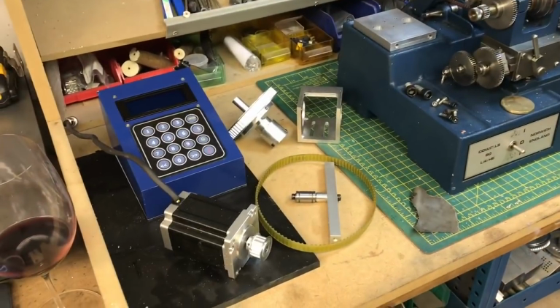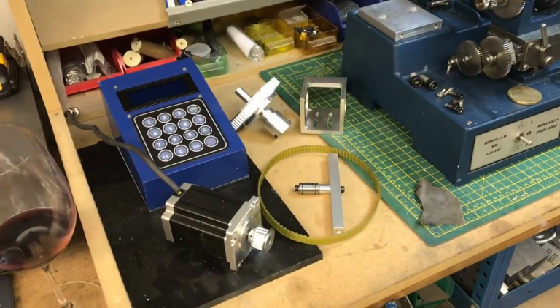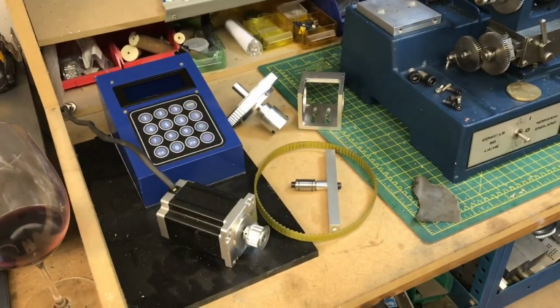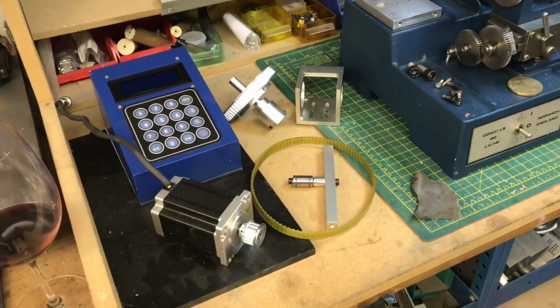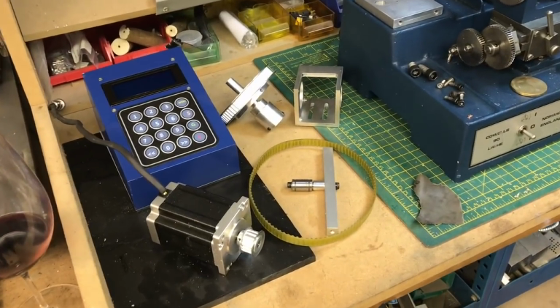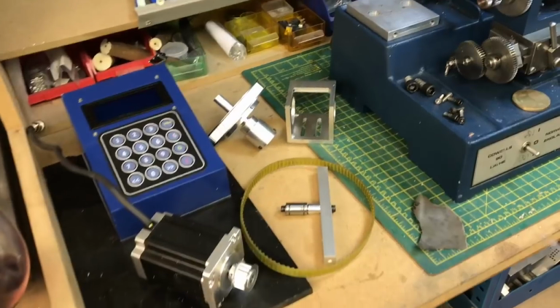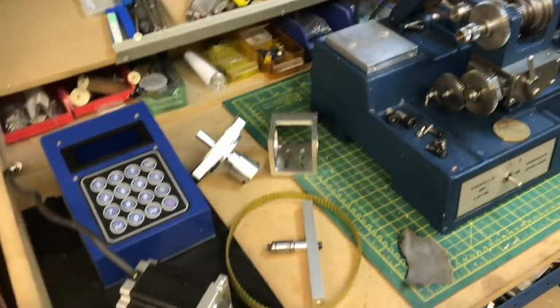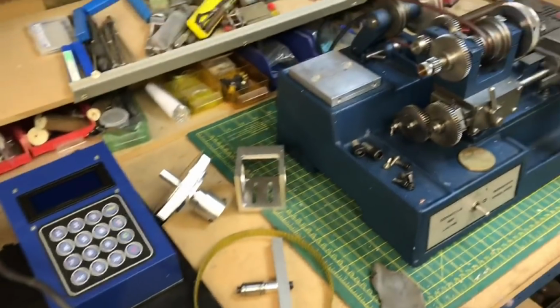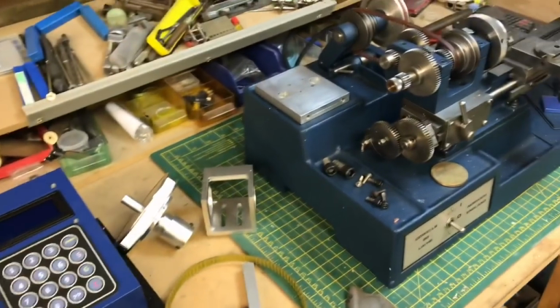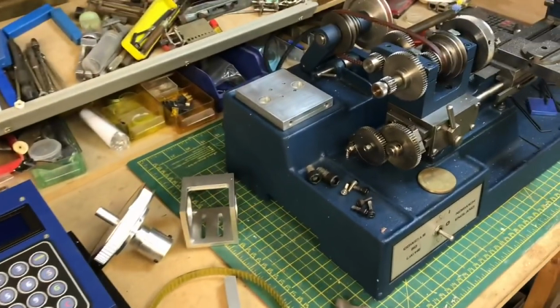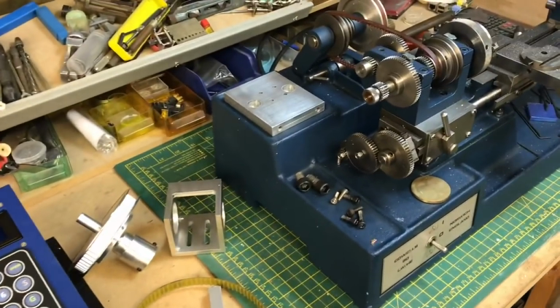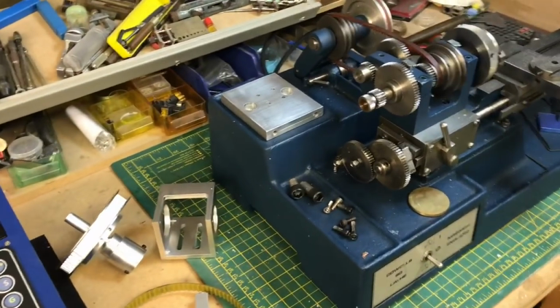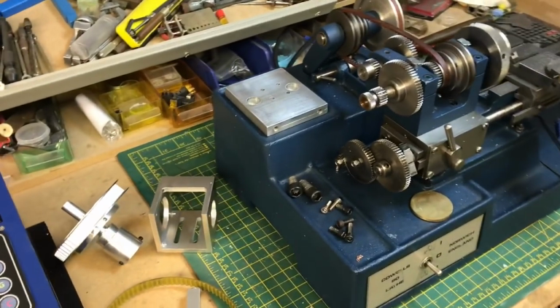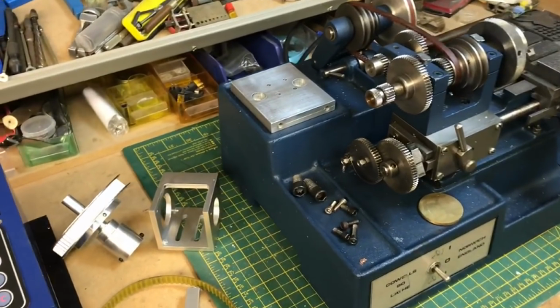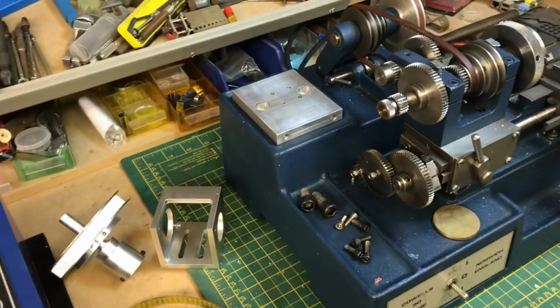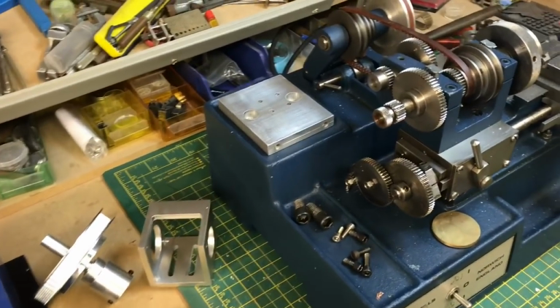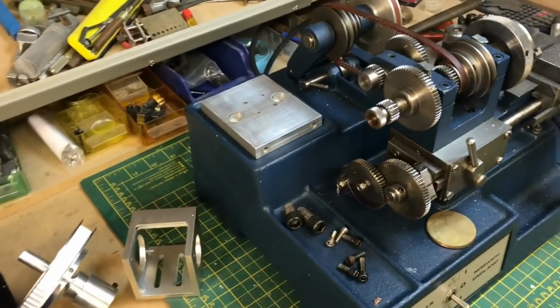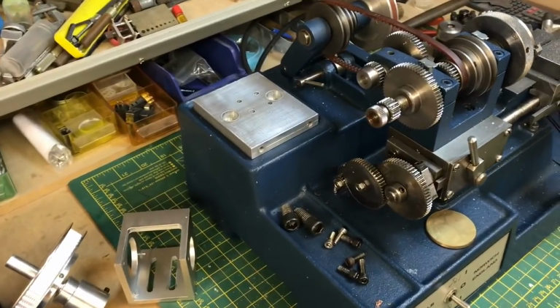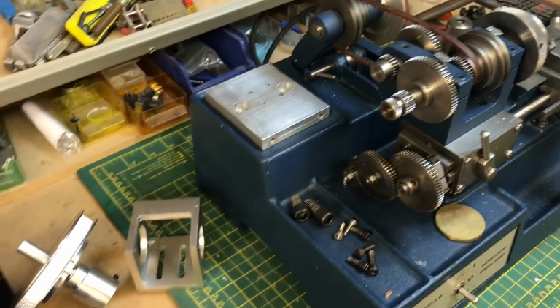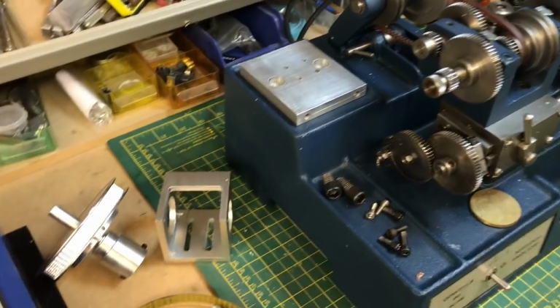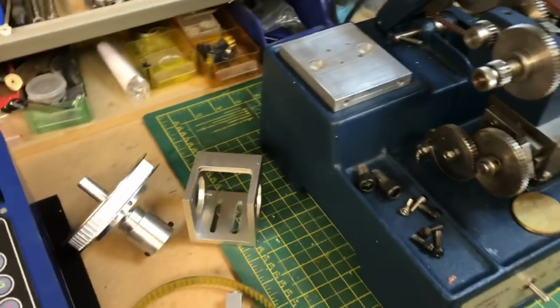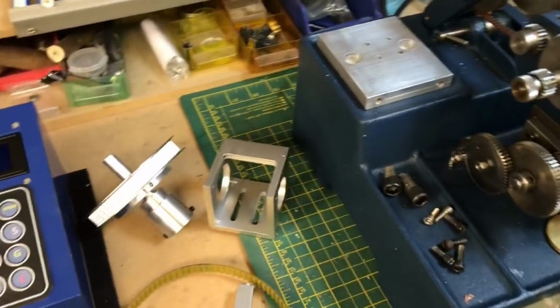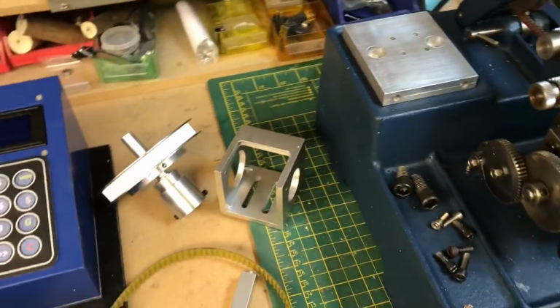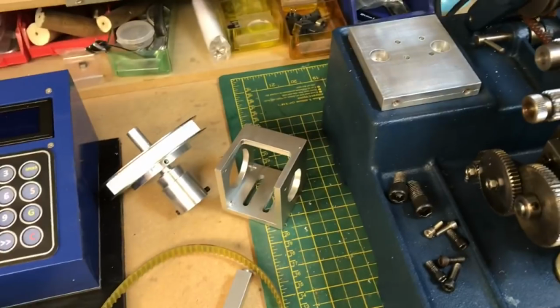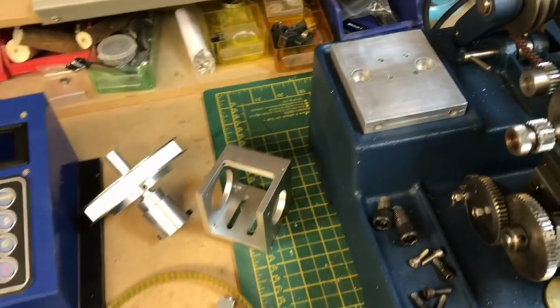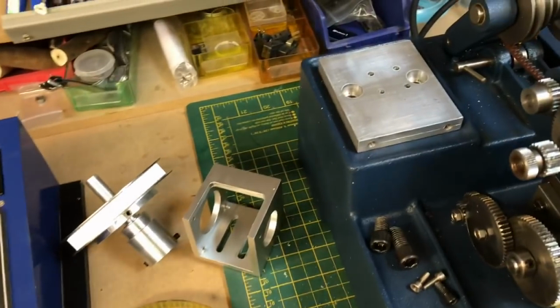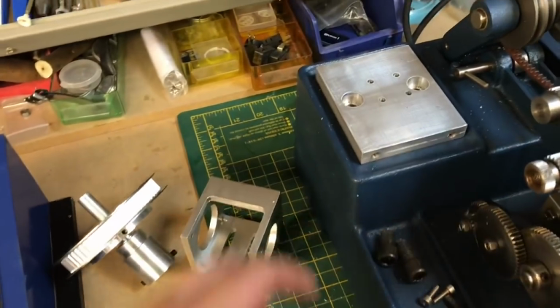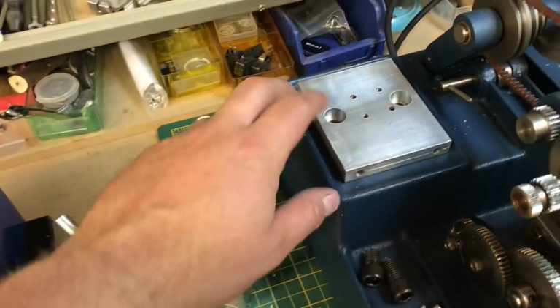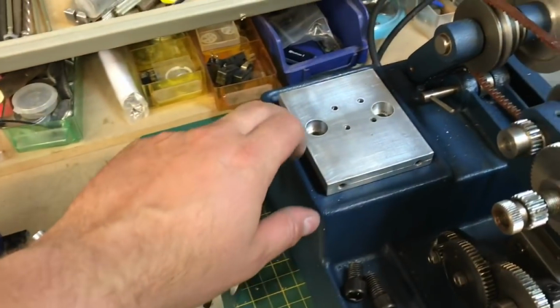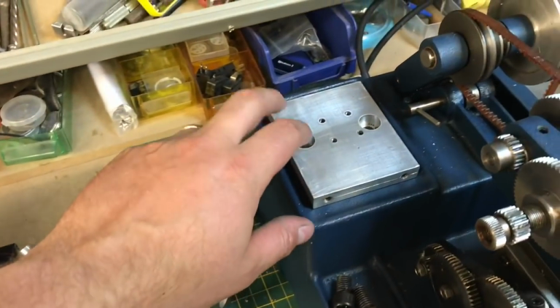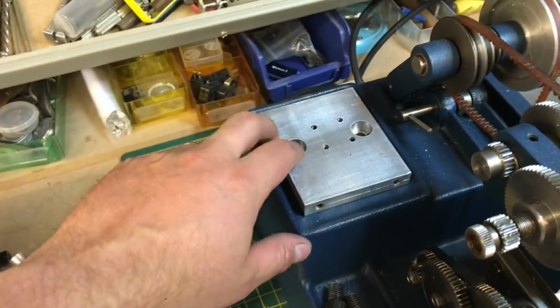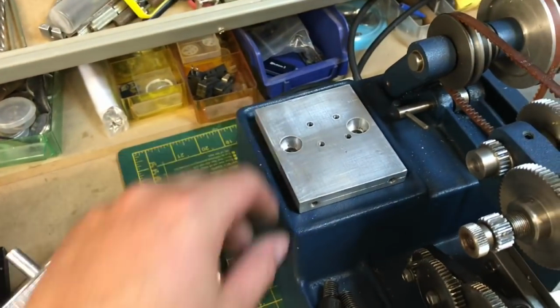Okay, so these are the parts that I've made that are going to provide the lathe spindle indexer. We're going to put this together now. So the first thing is this plate, which gets locked down with these two screws.